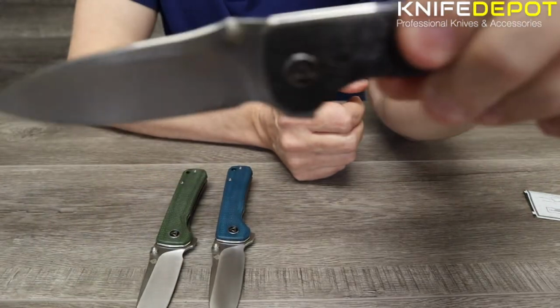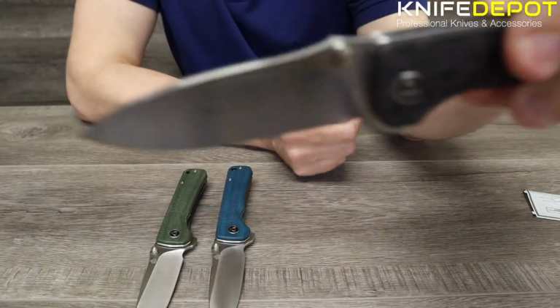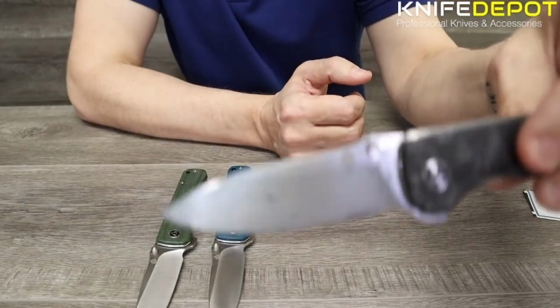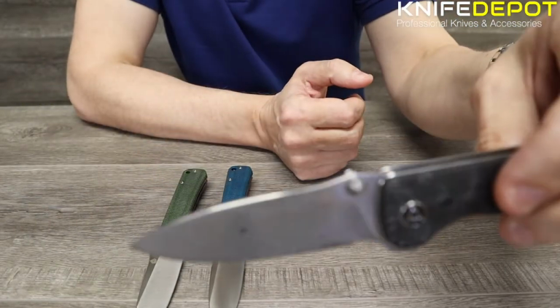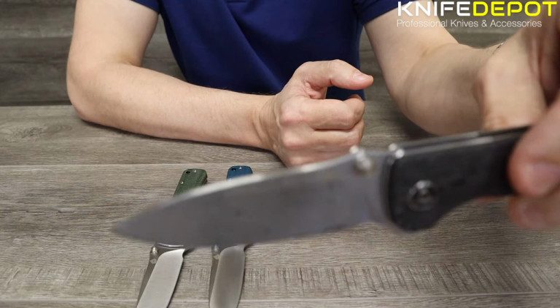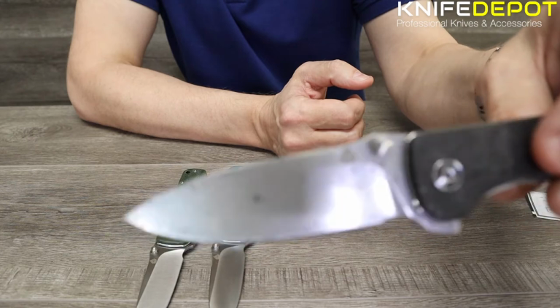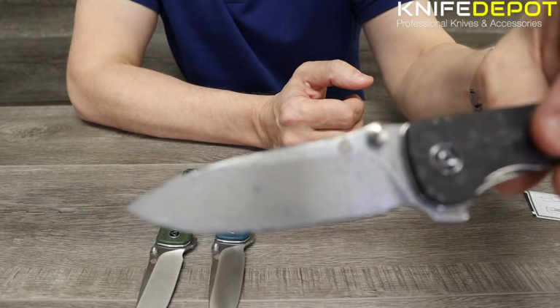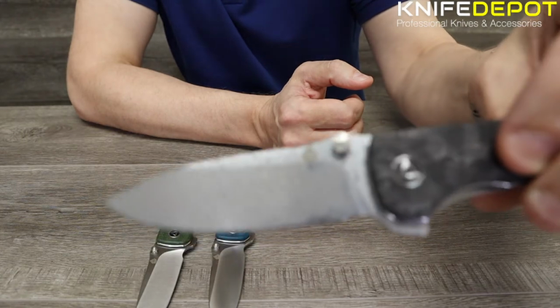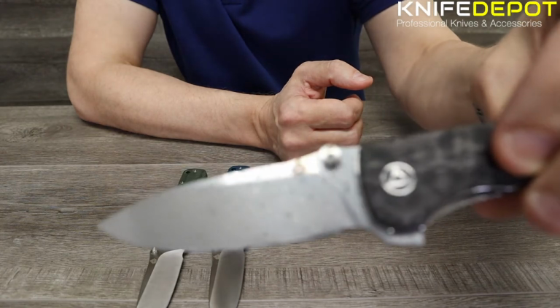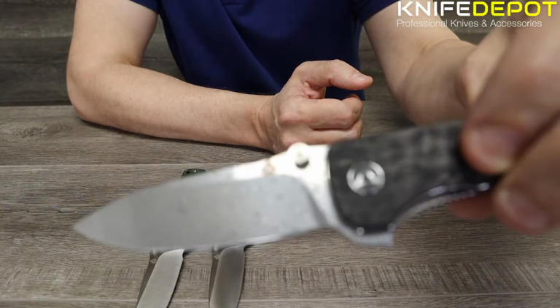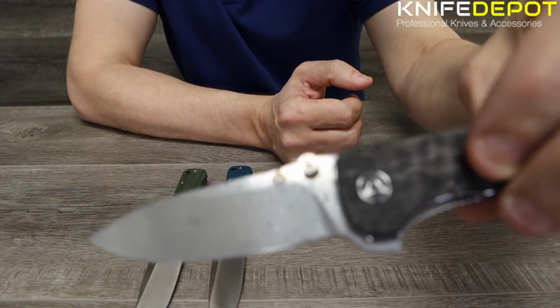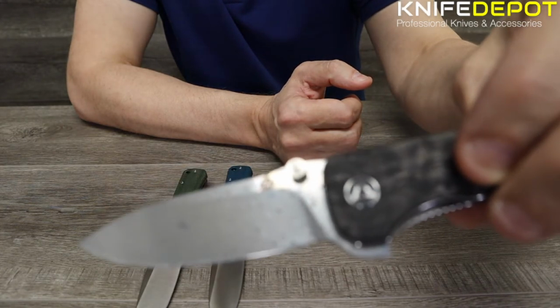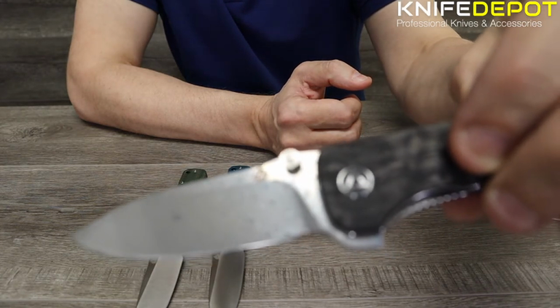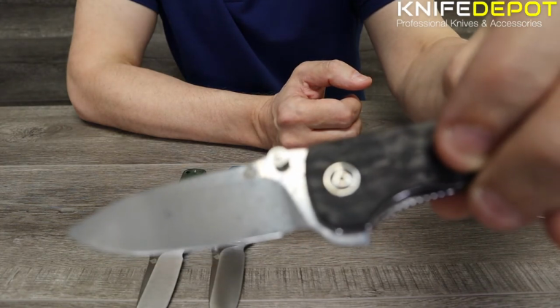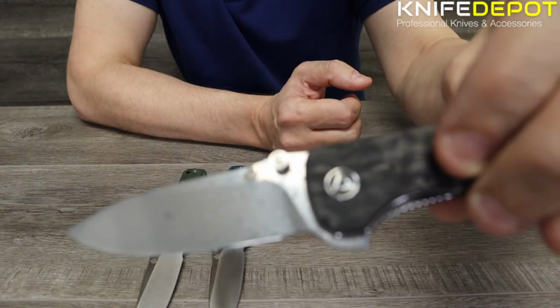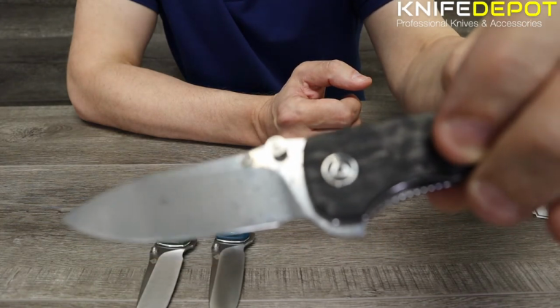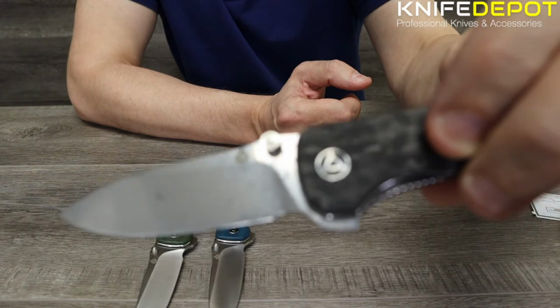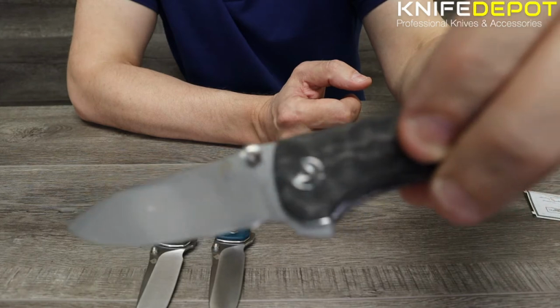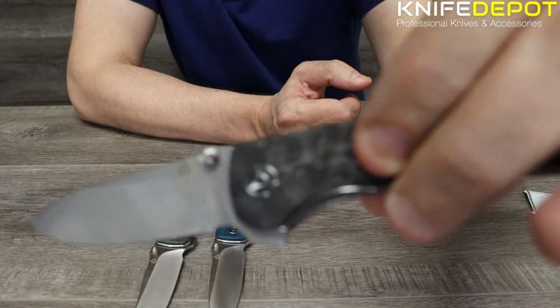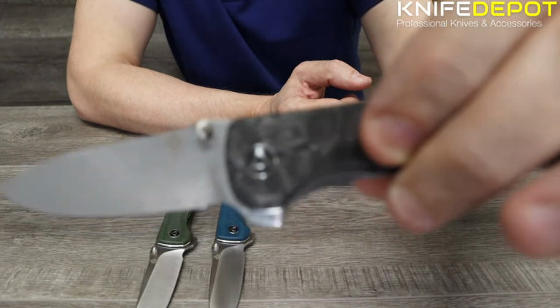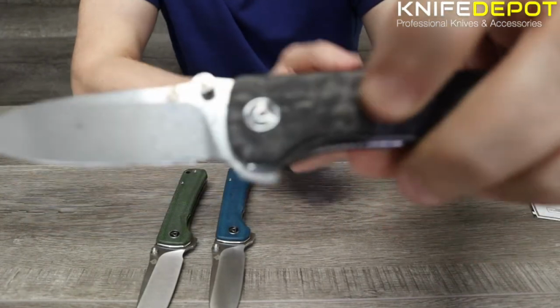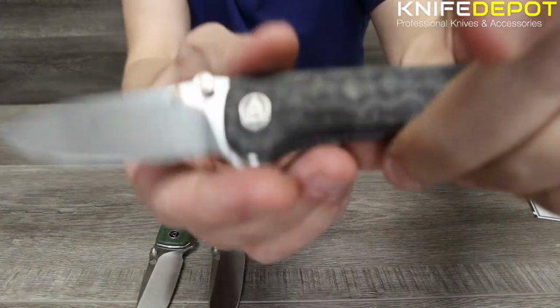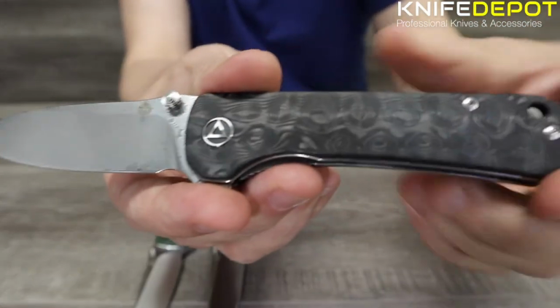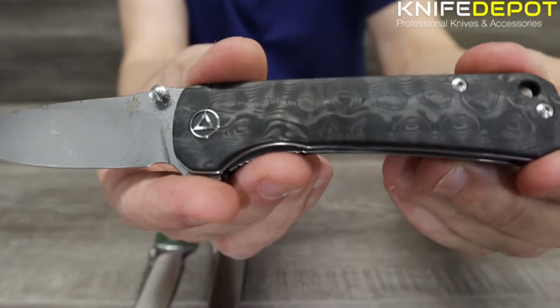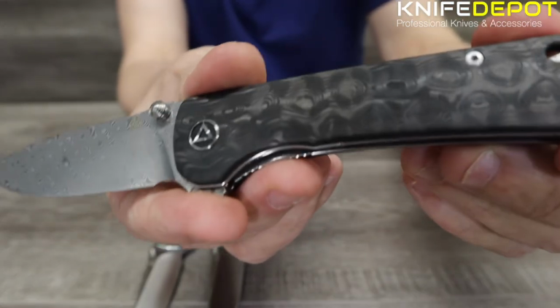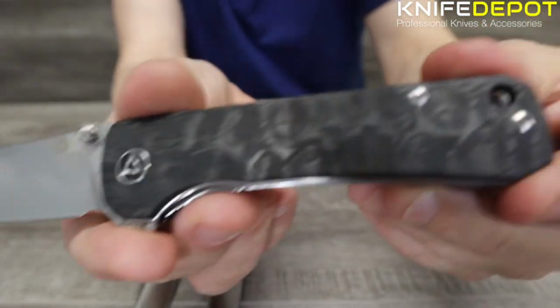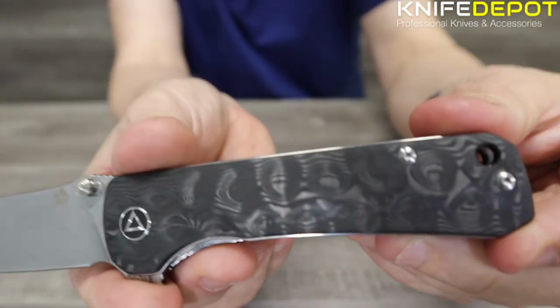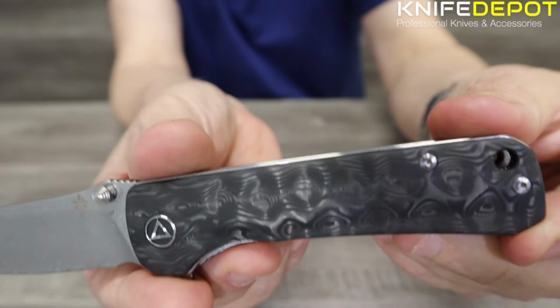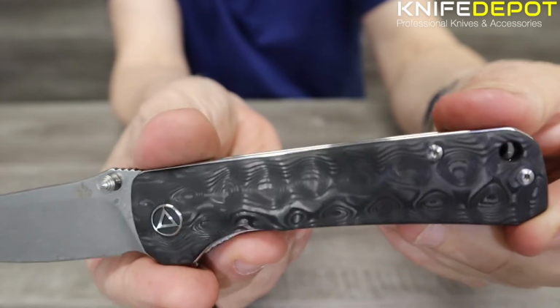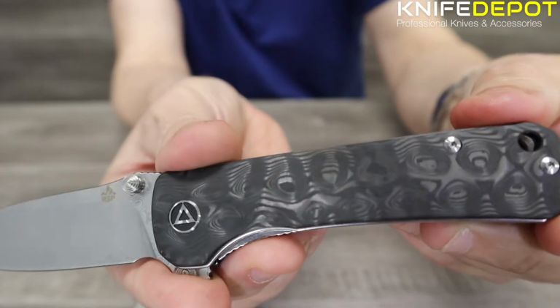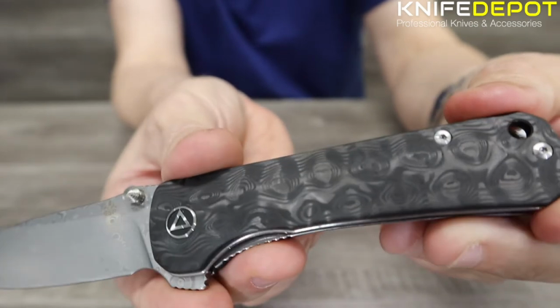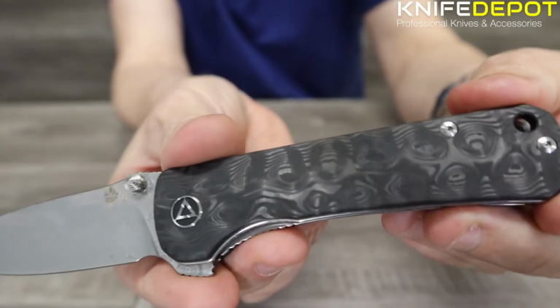The scales on the Damascus version are carbon fiber as well, with a nice finish to them. You can see it's just a little bit different from the standard versions.